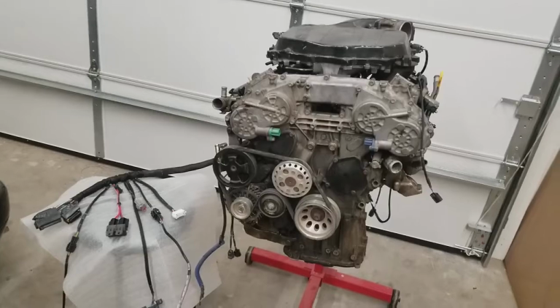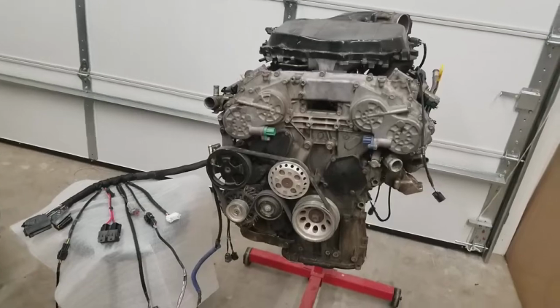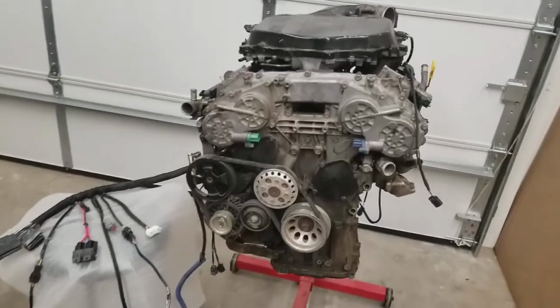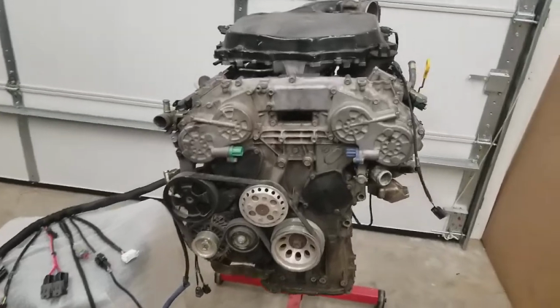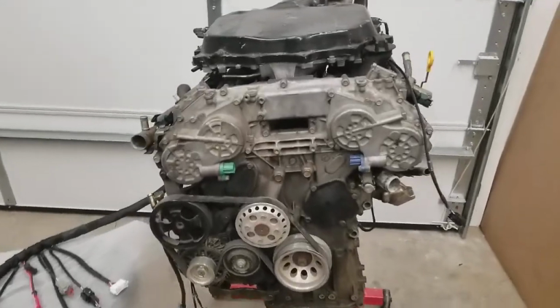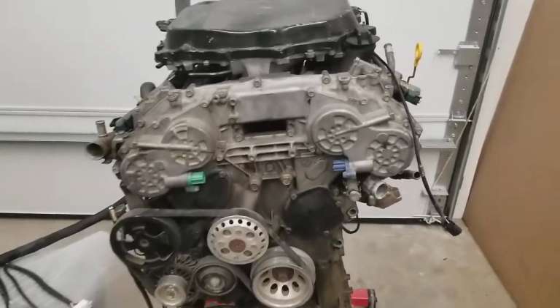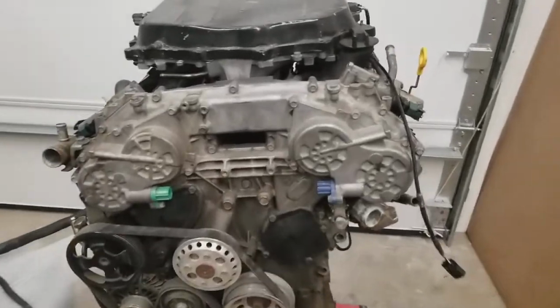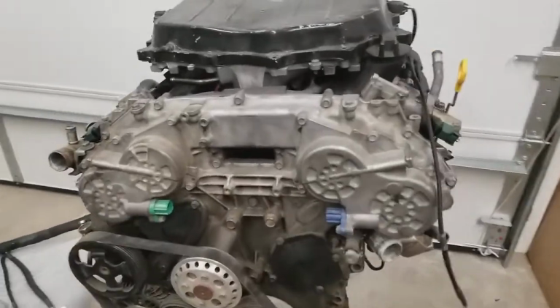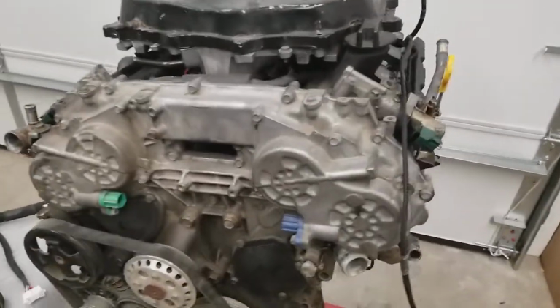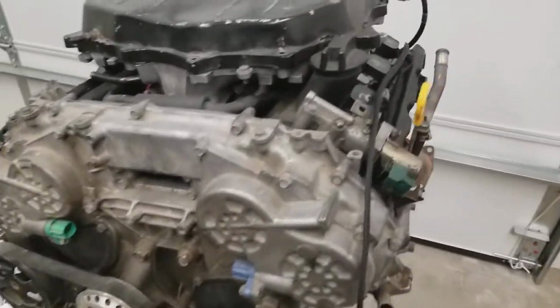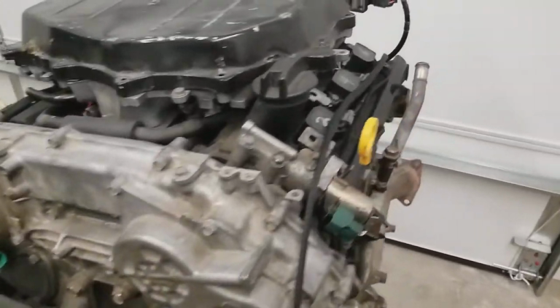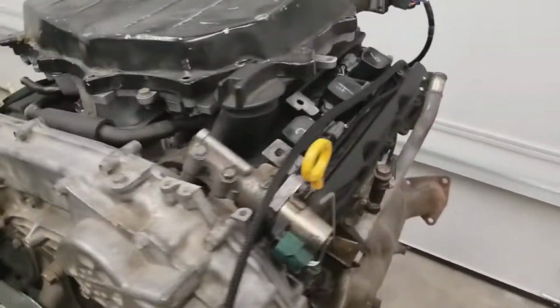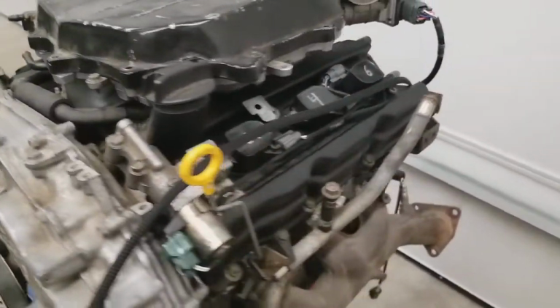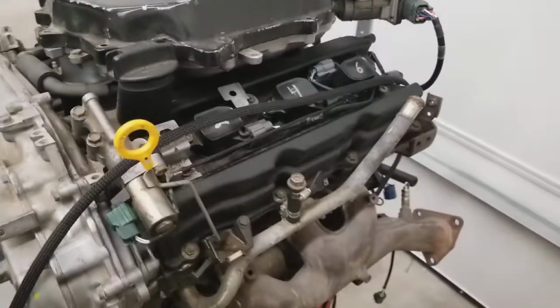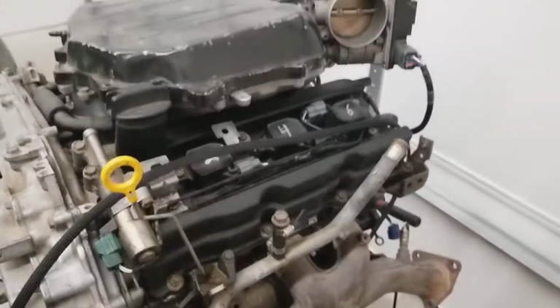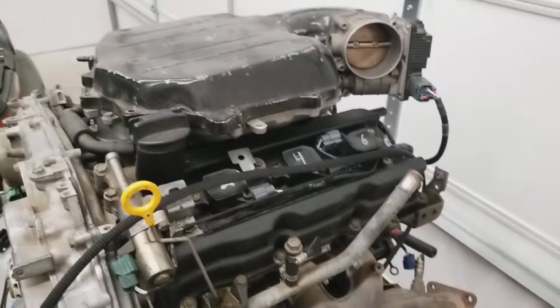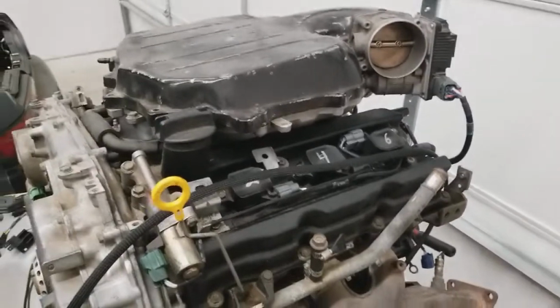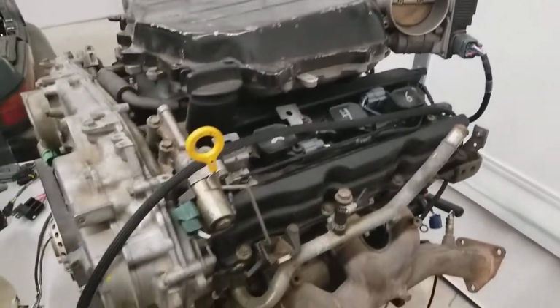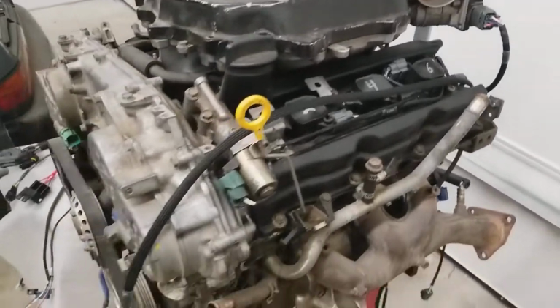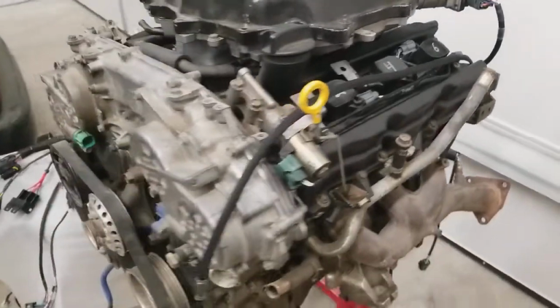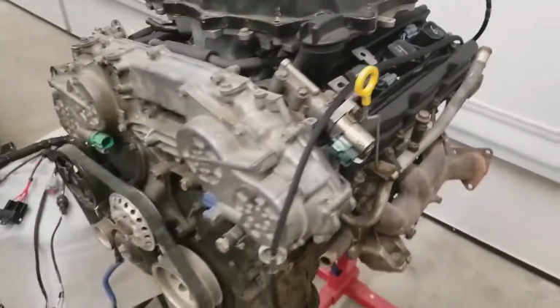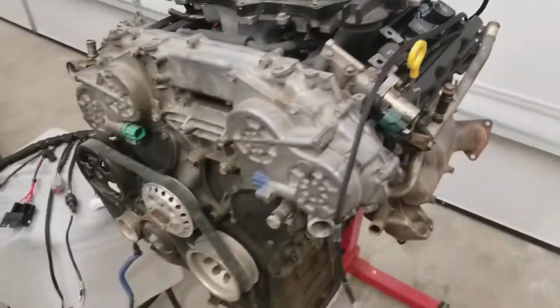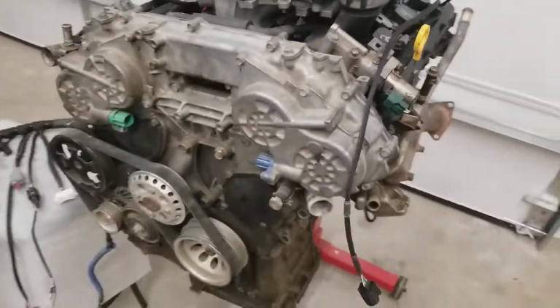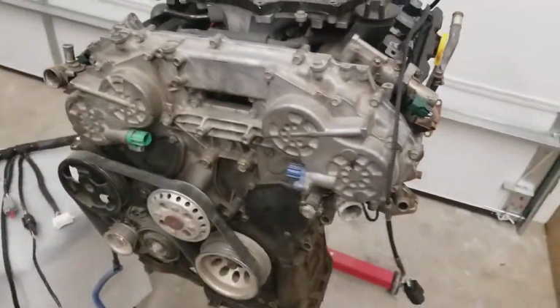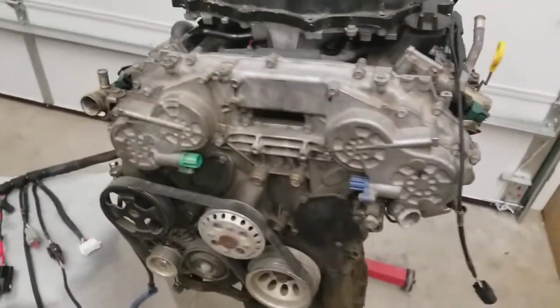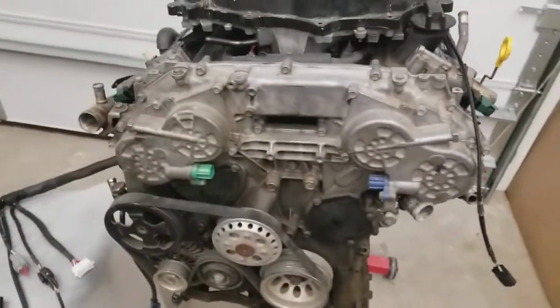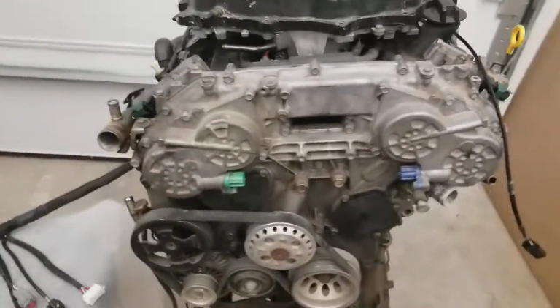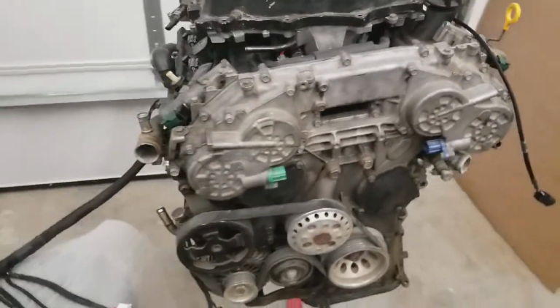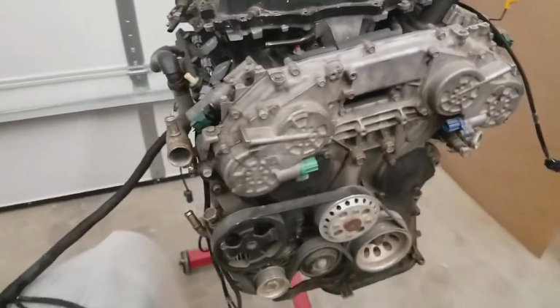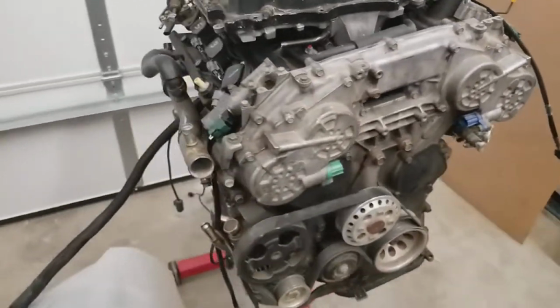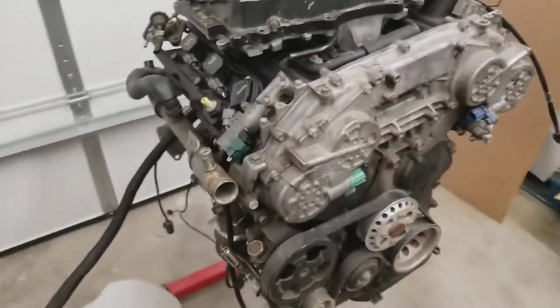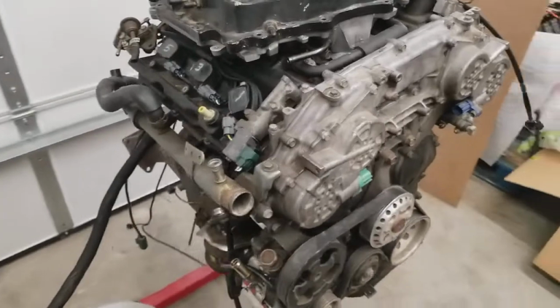Hey guys, it's Erwin Bryan here. Today we're going to take a look at our VQ35DE harness. We've been working on it for a little over a year now, and it is in full production, so it is available for purchase.